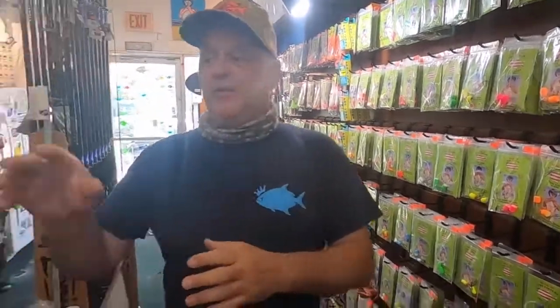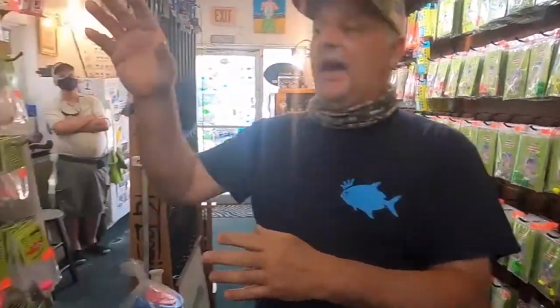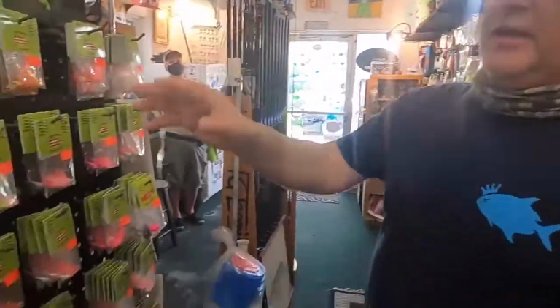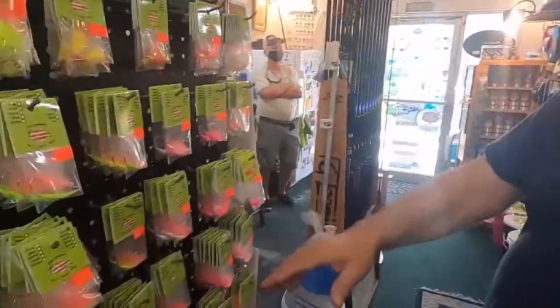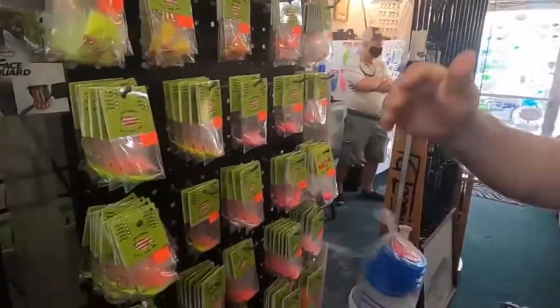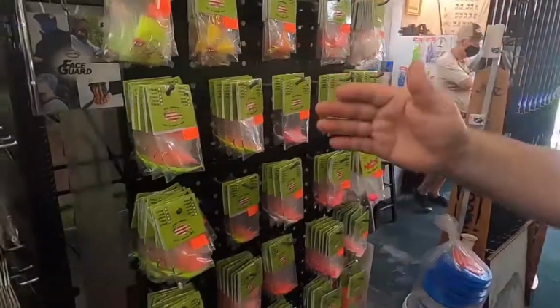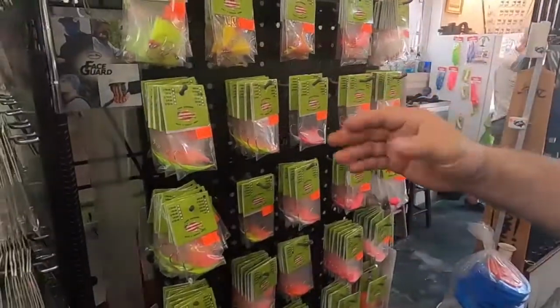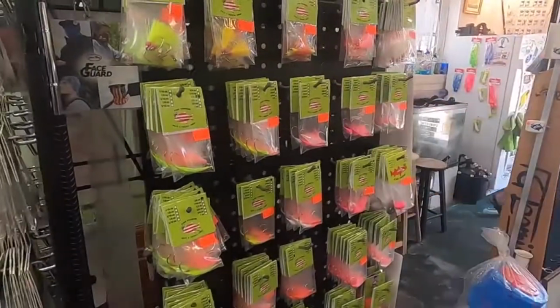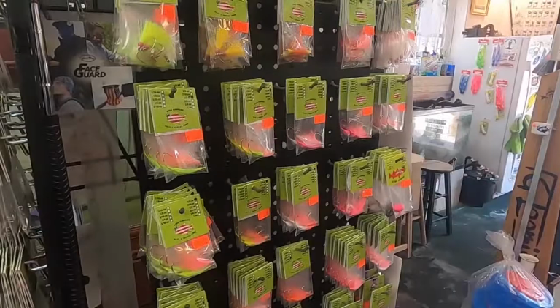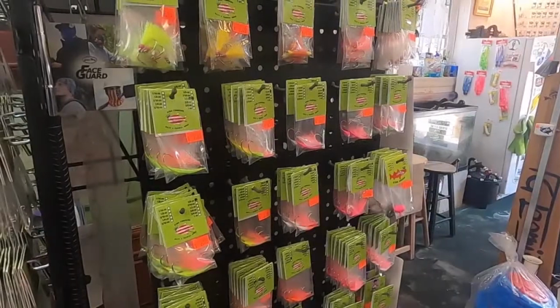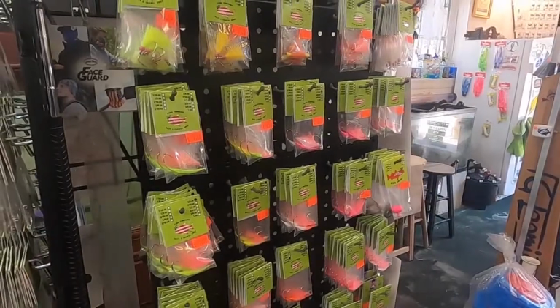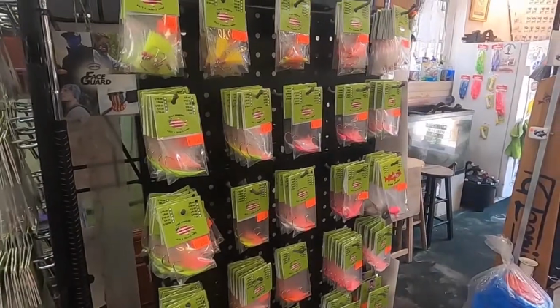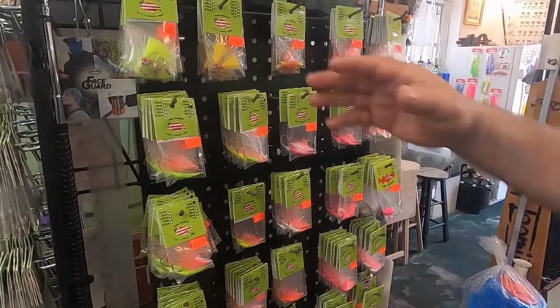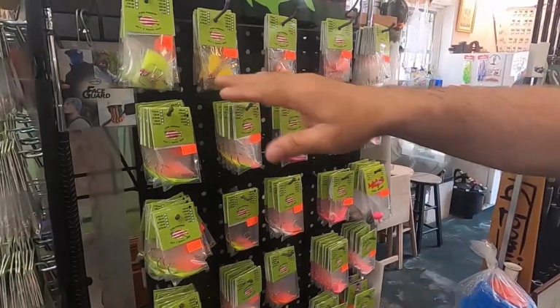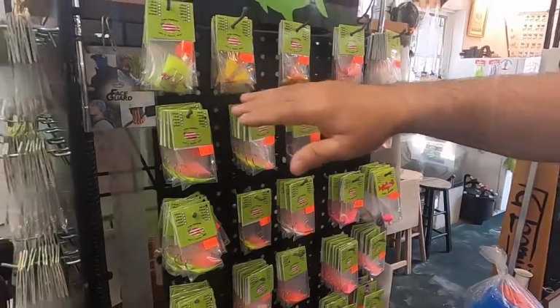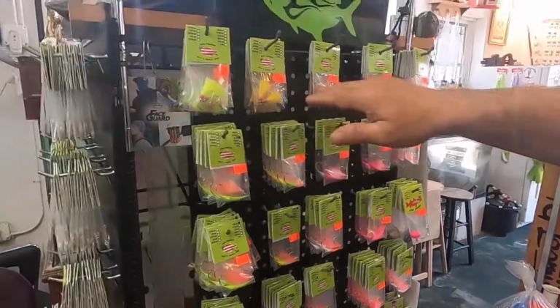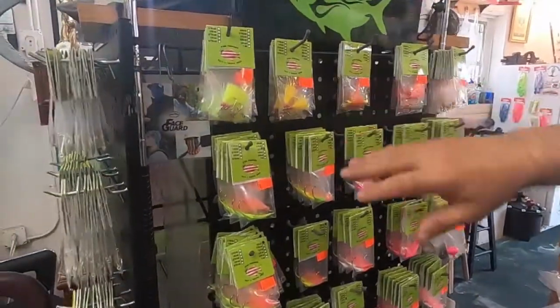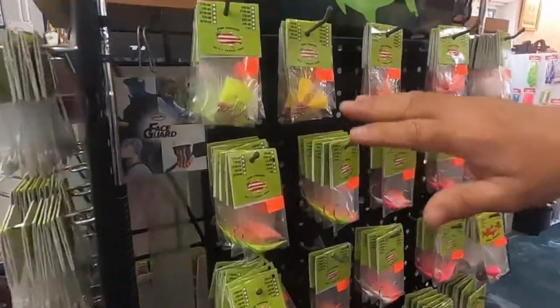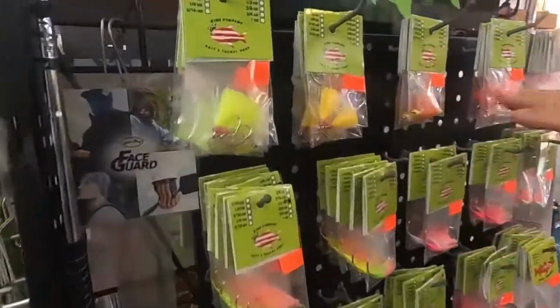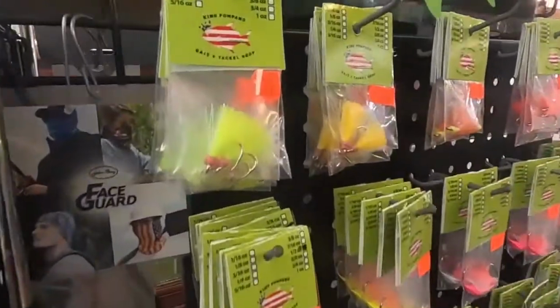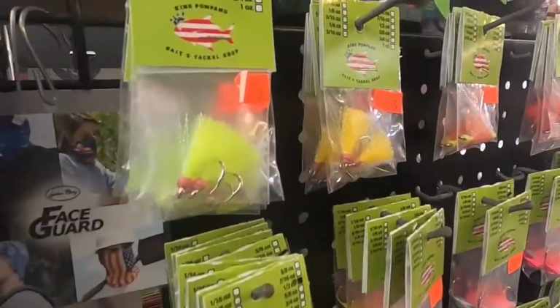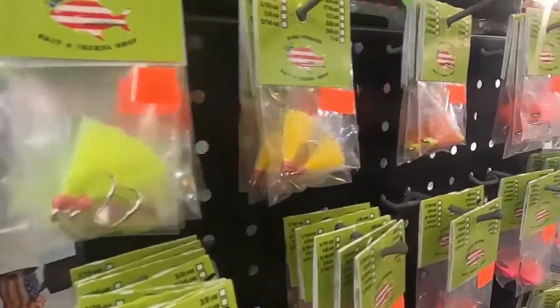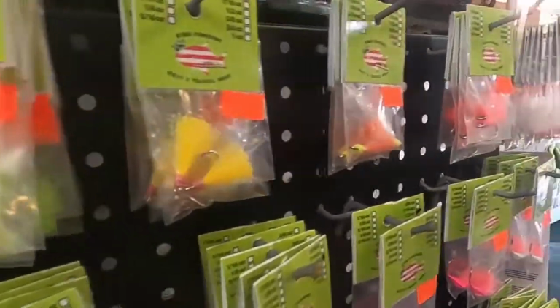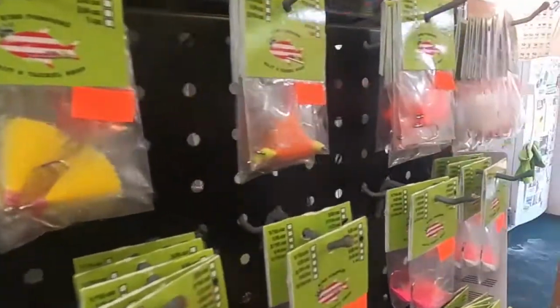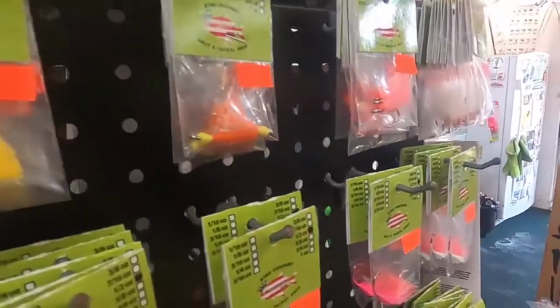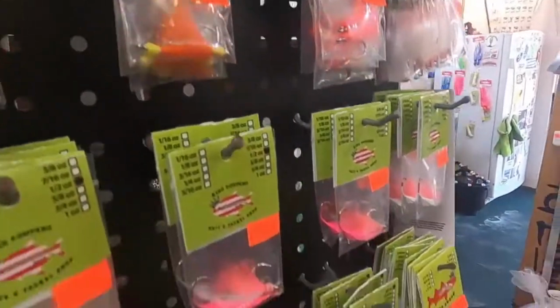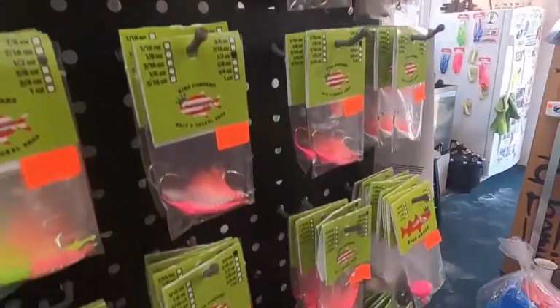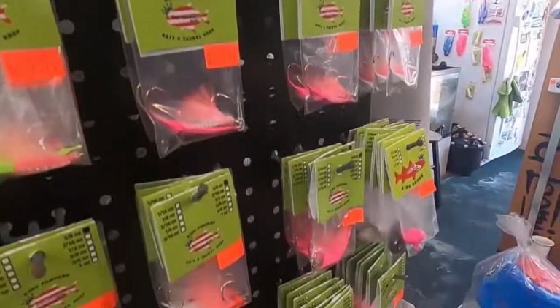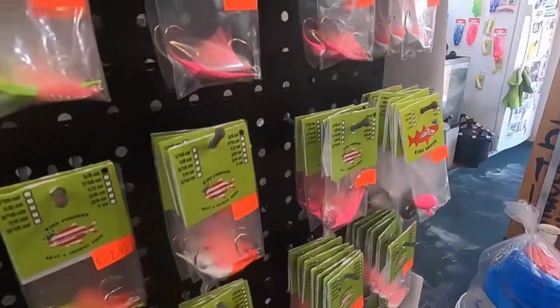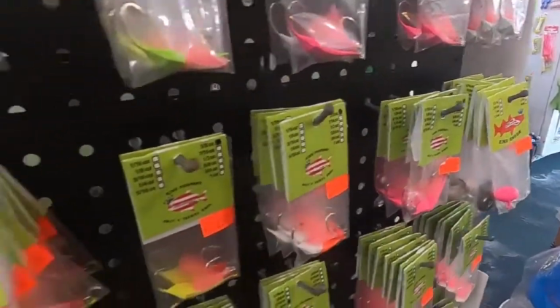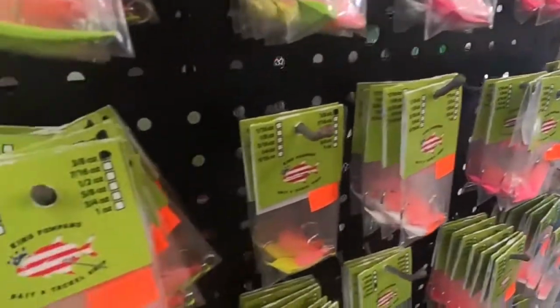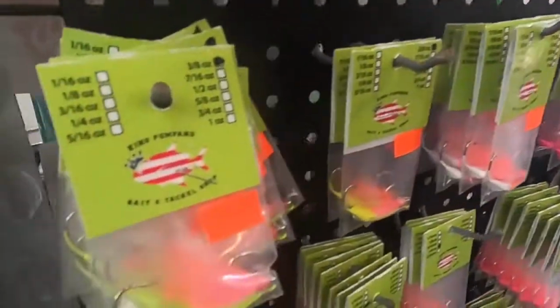Then we have here some pompano jigs with the feathers, the teasers. We have all the colors of the teasers, different sizes of the jigs.